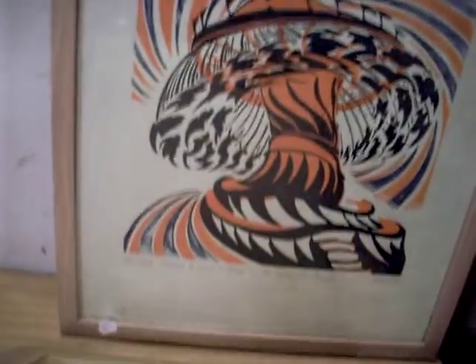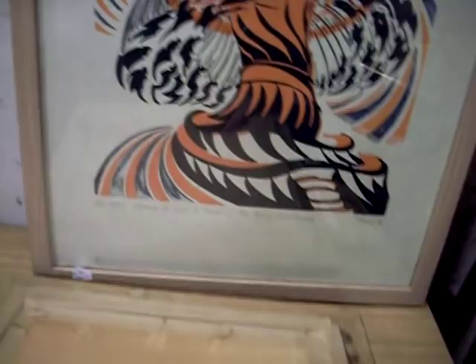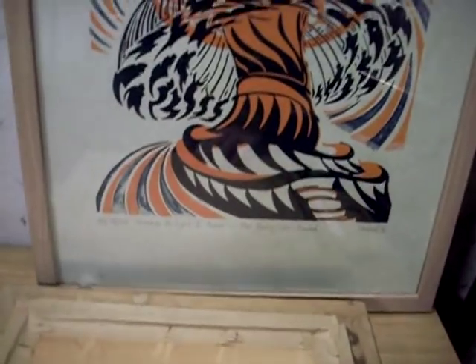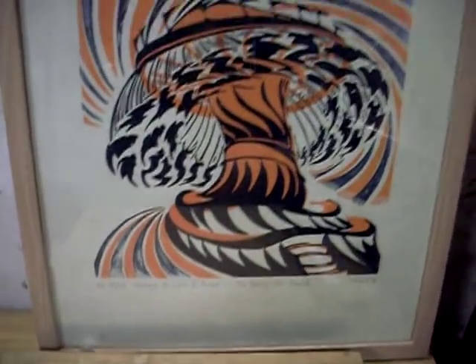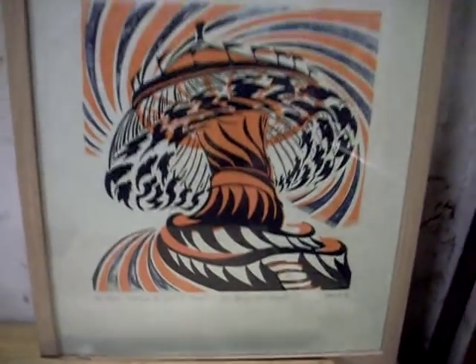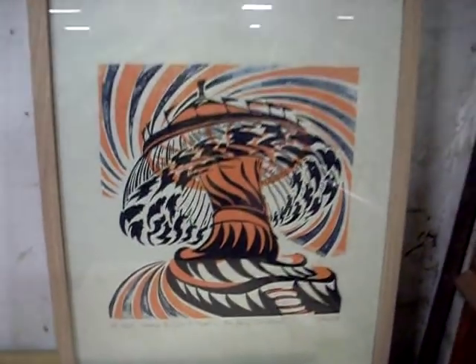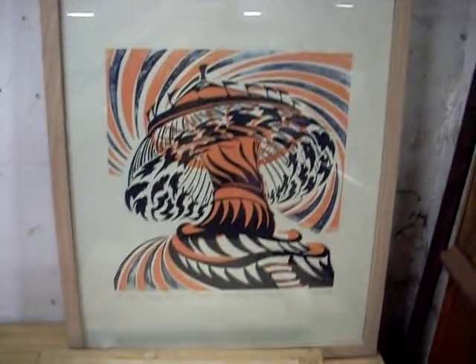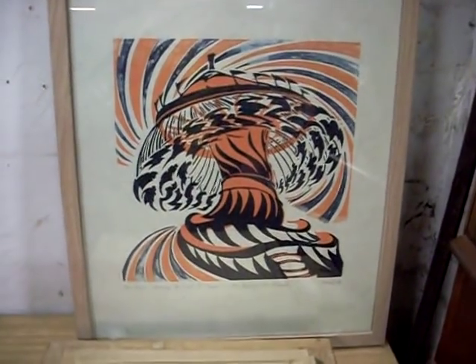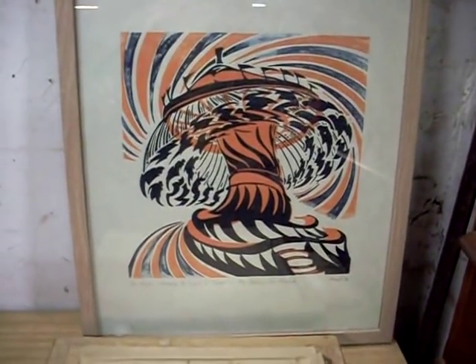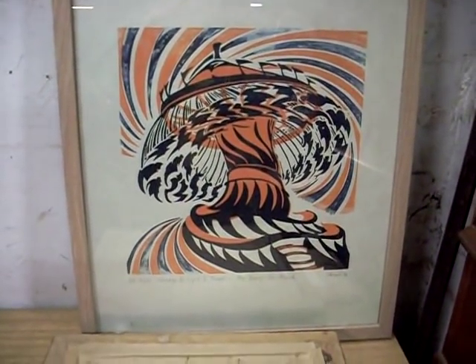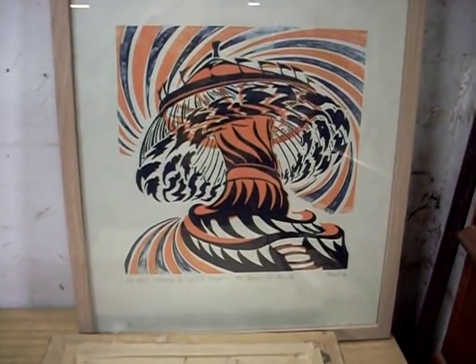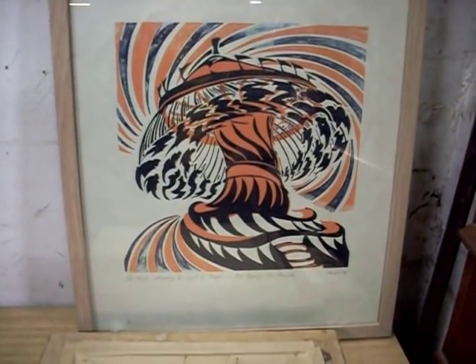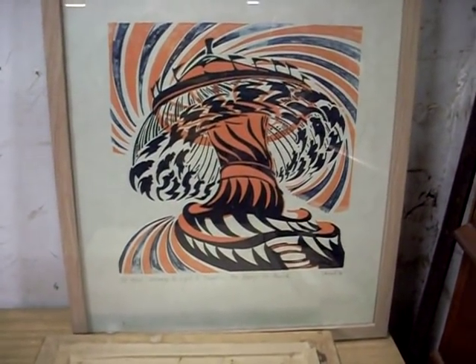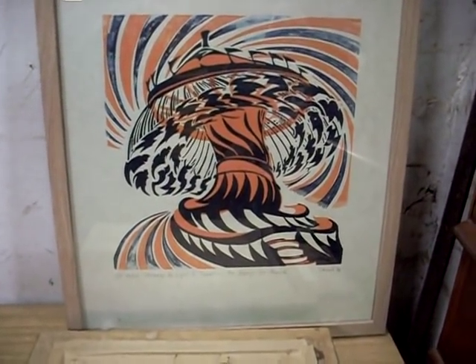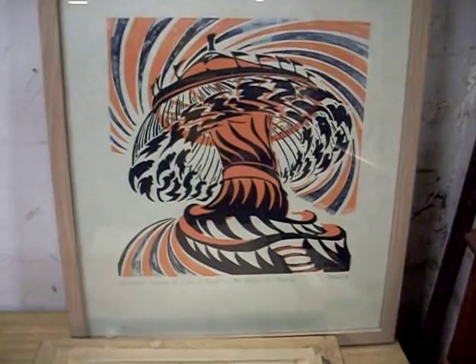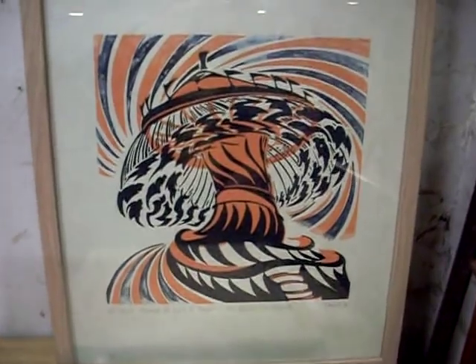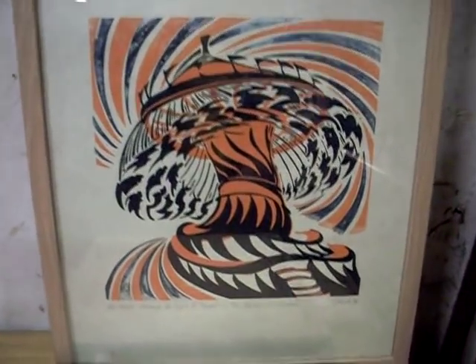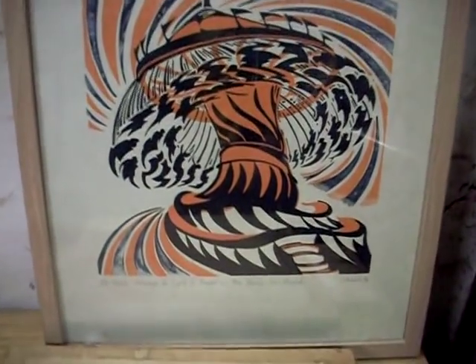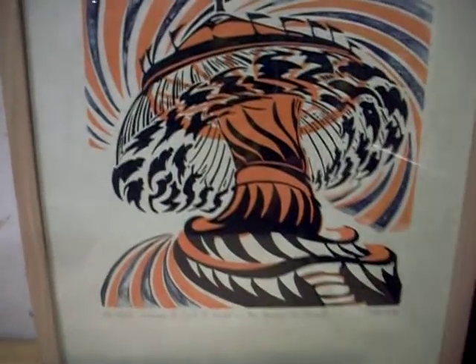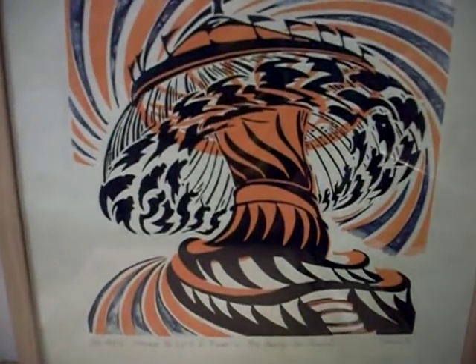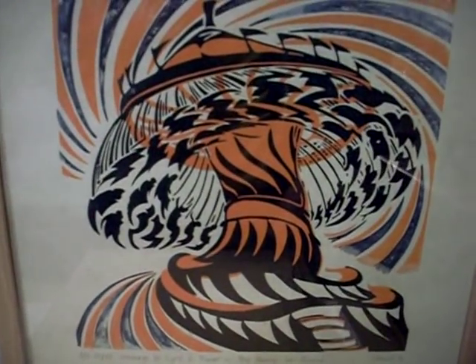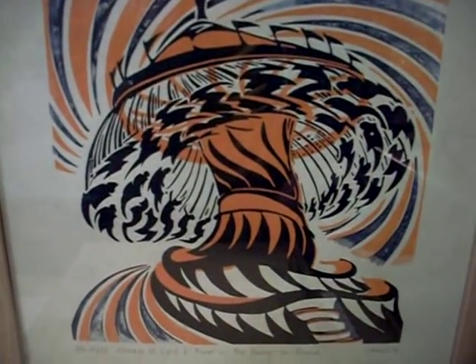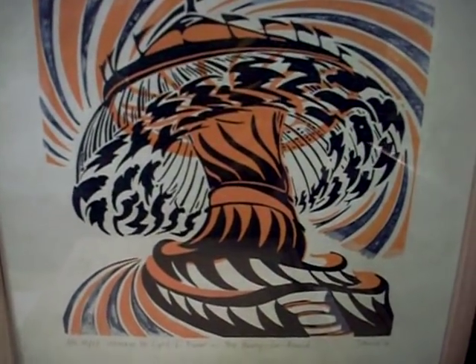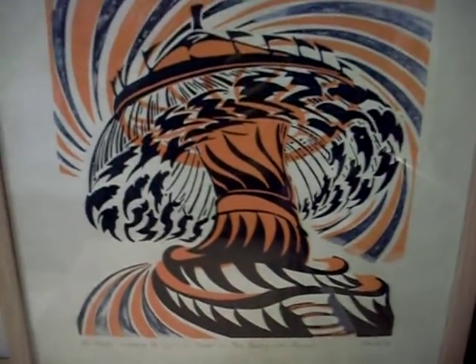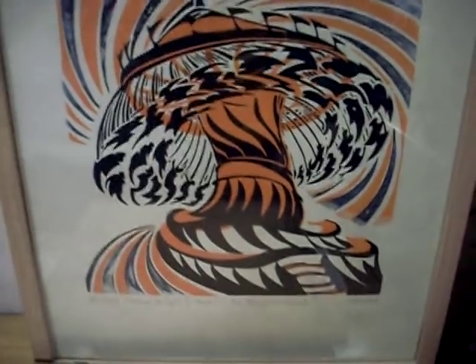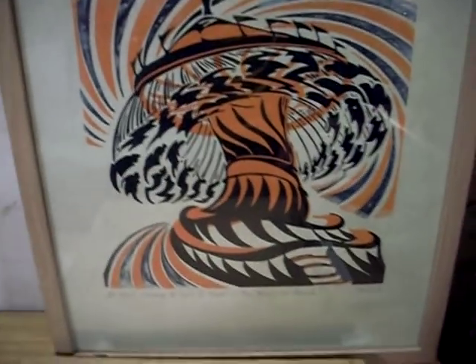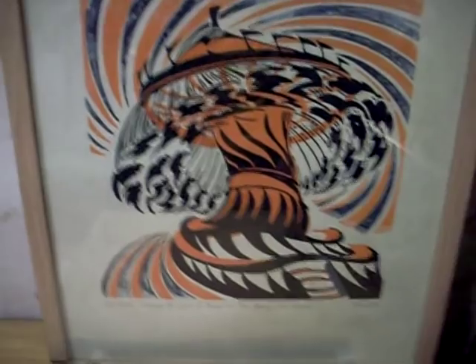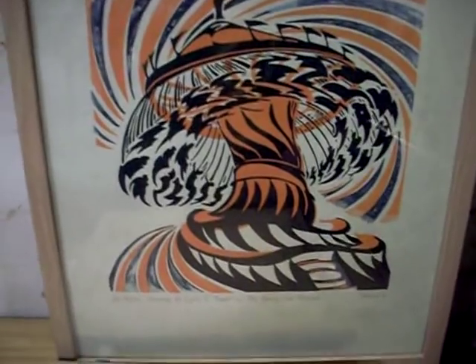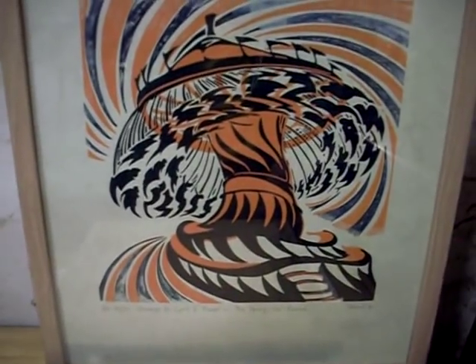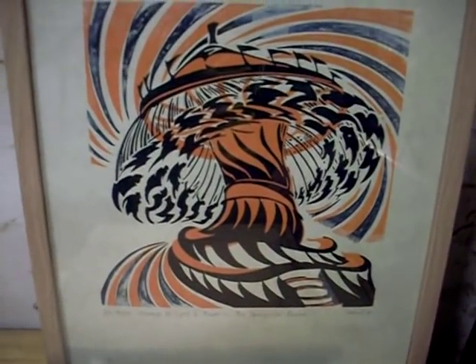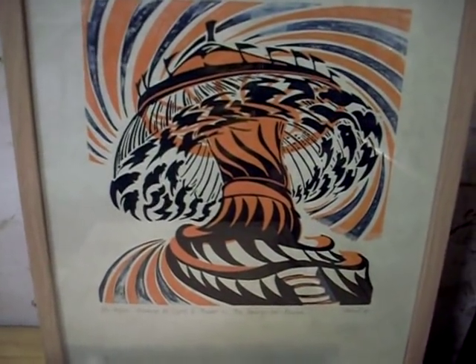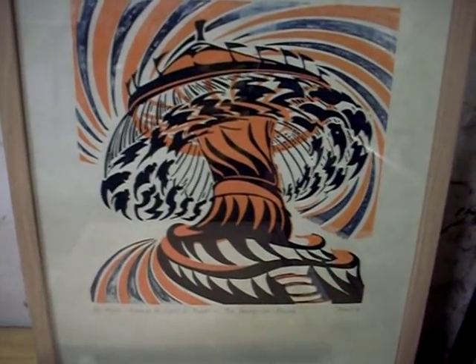This is a nice Lino cut — I've forgotten her name. It's an homage to Cyril Power, done in 2016. I think Cyril Power did the same sort of image in about 1930.